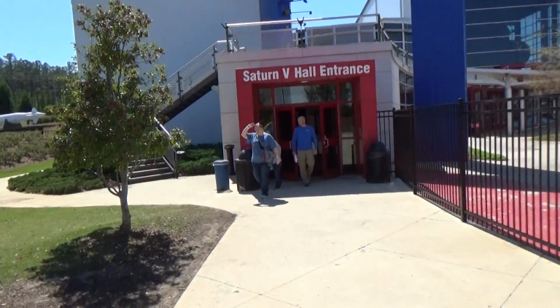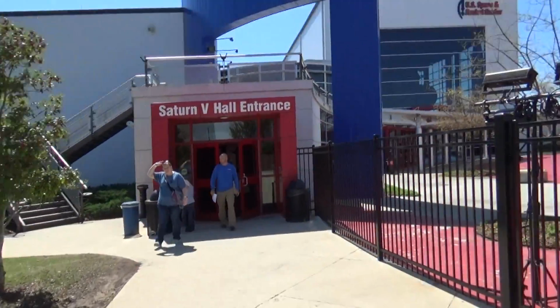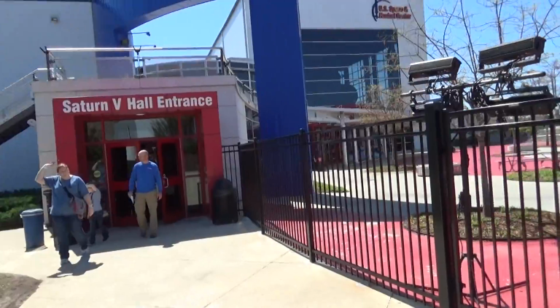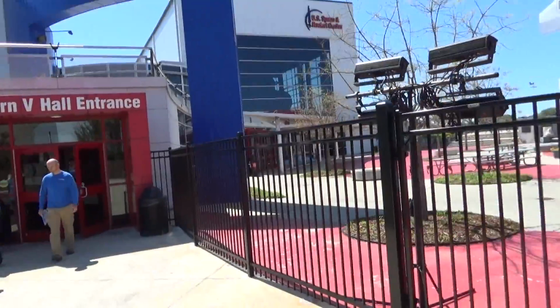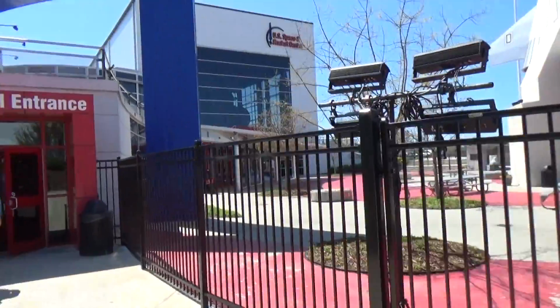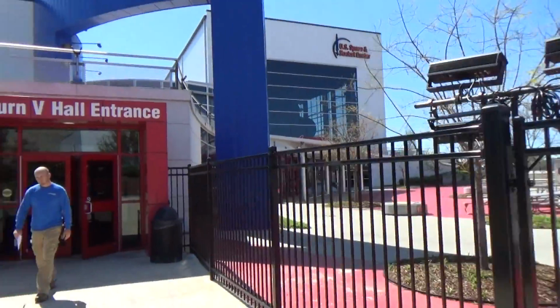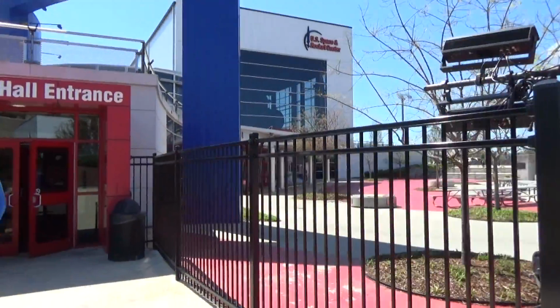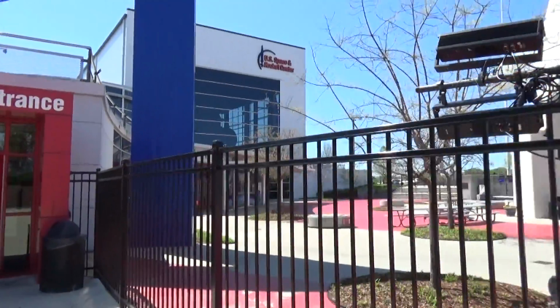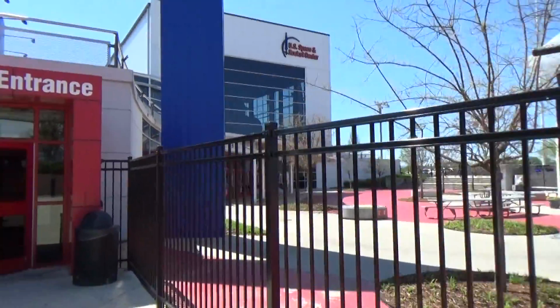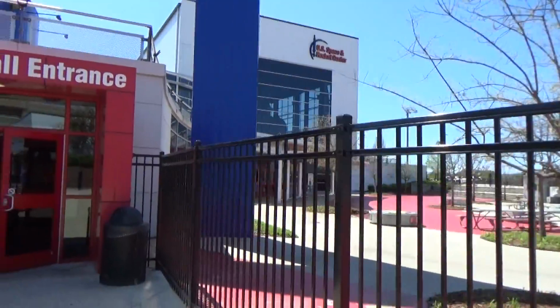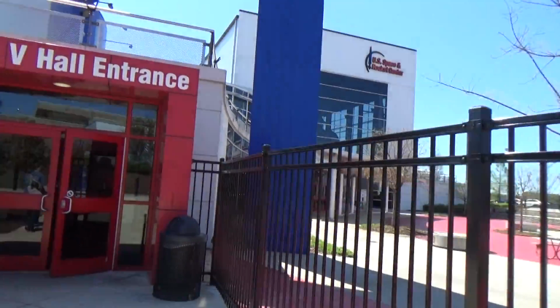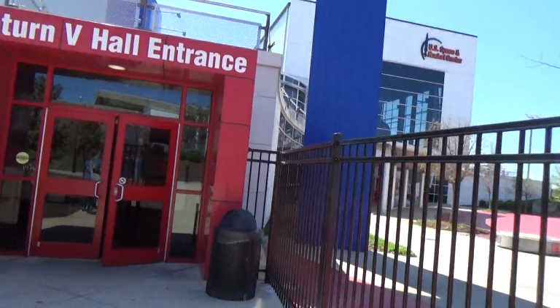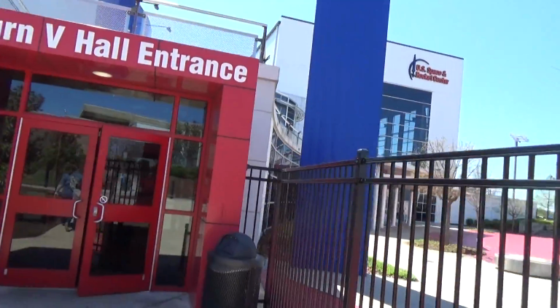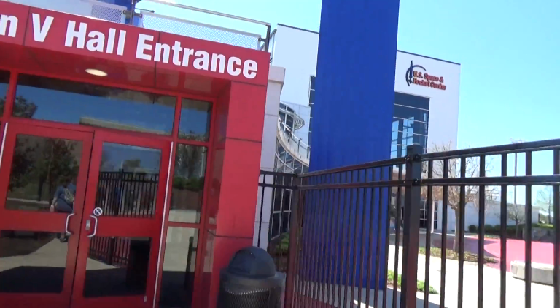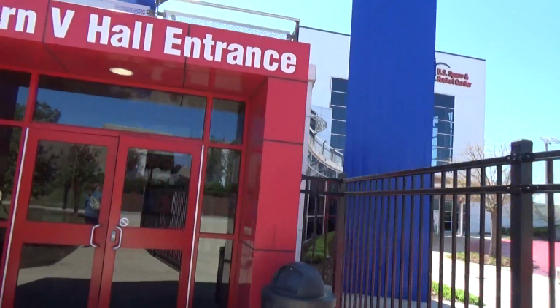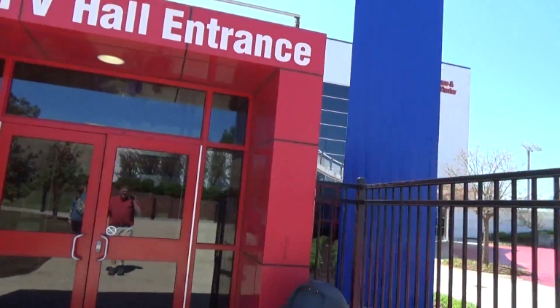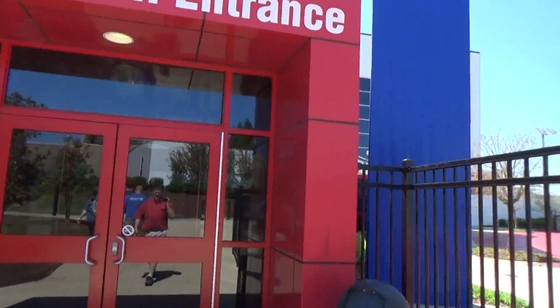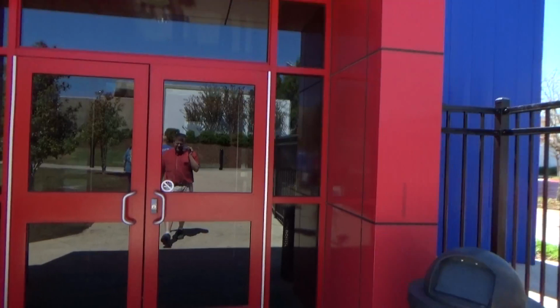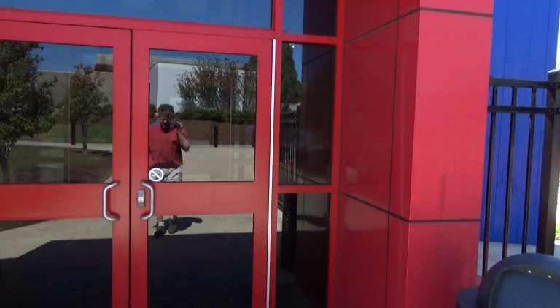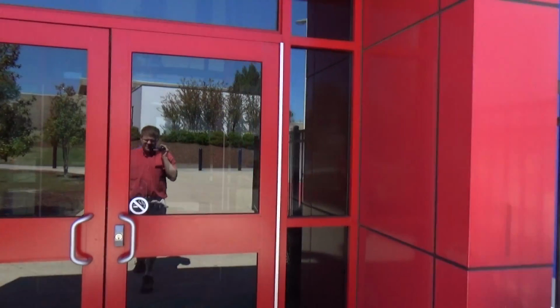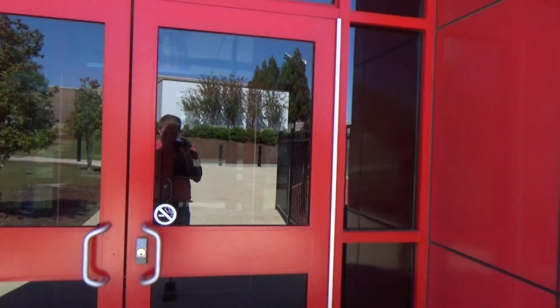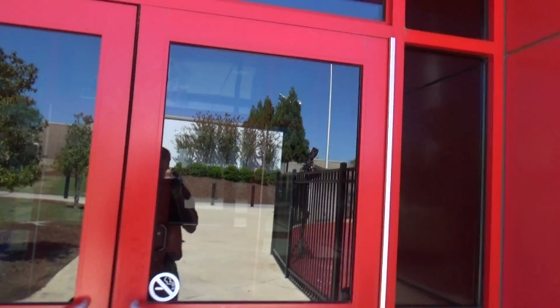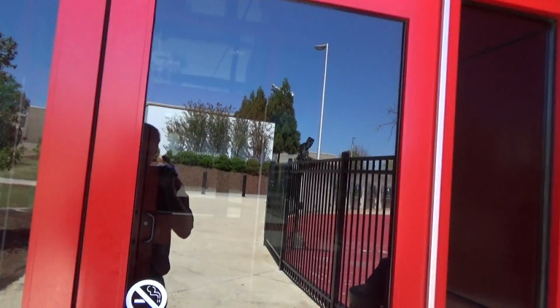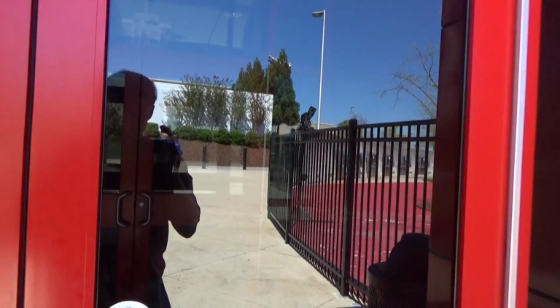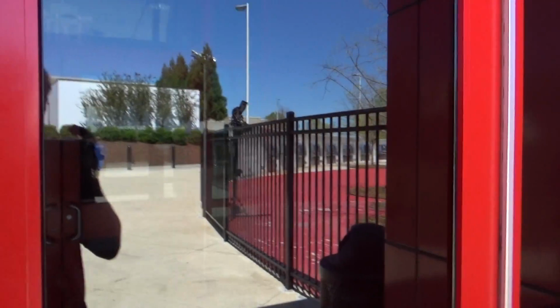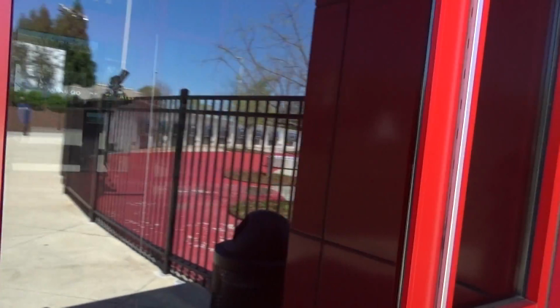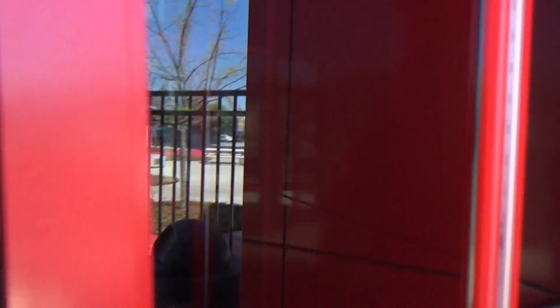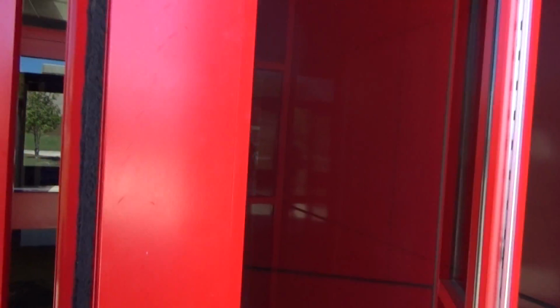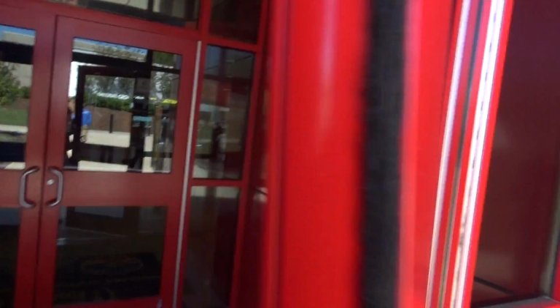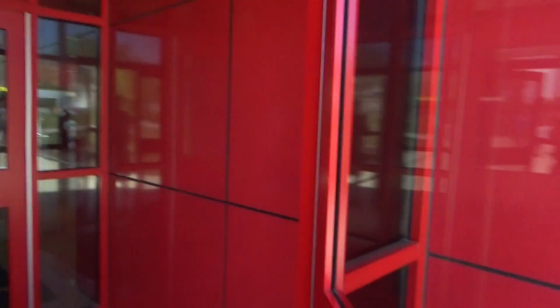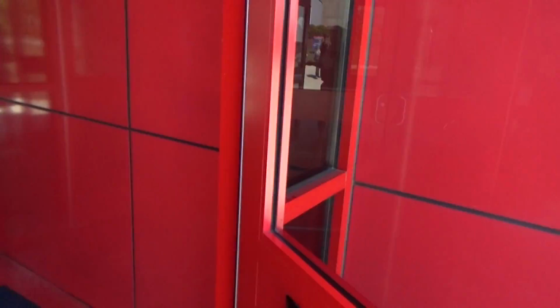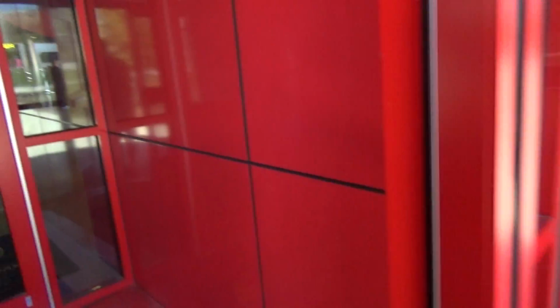Let's go in here. They didn't have this when I was here last, five and a half years ago. But they do now, so that's awesome.